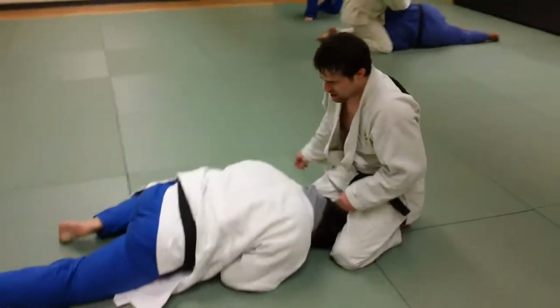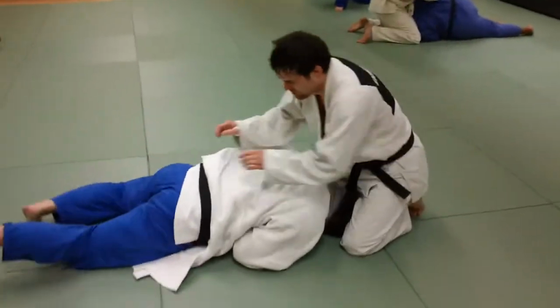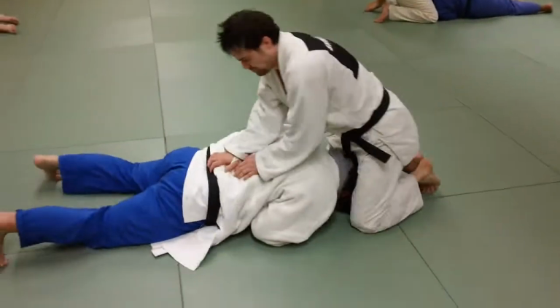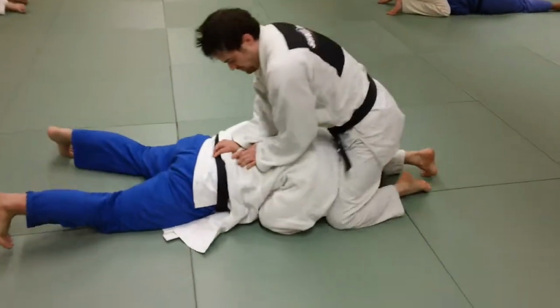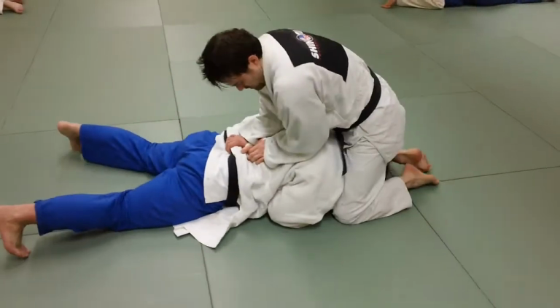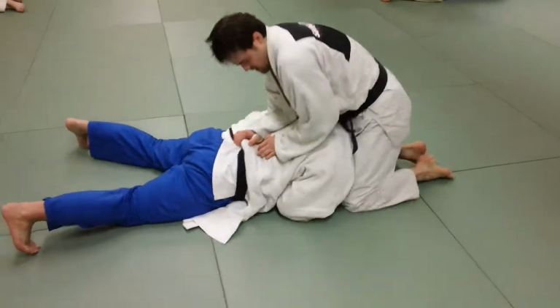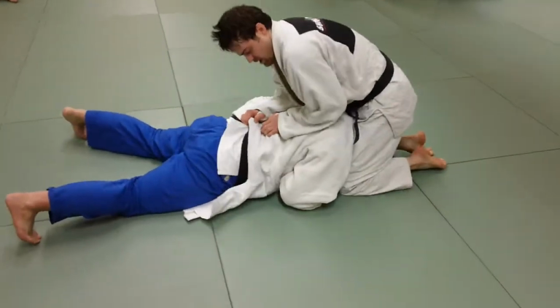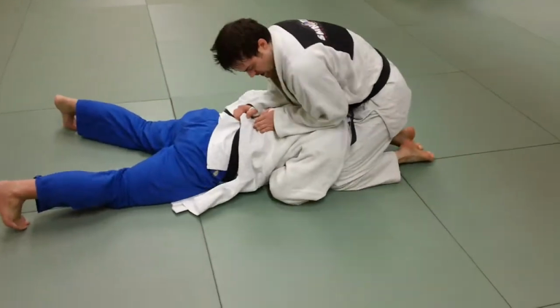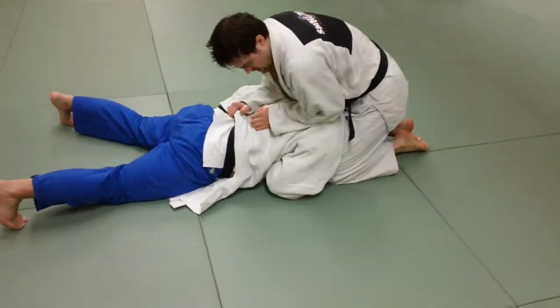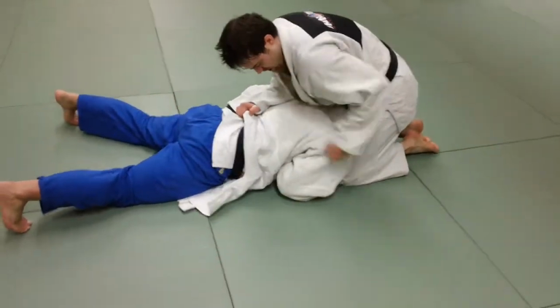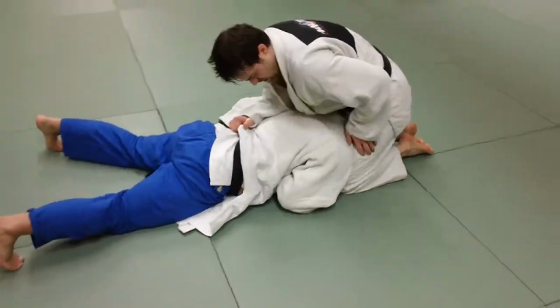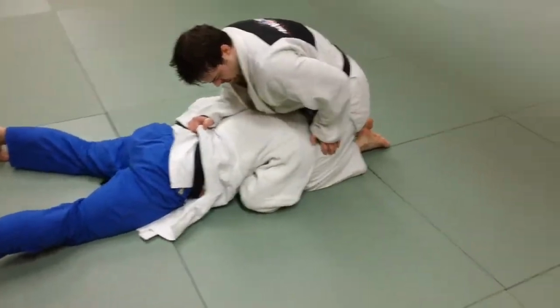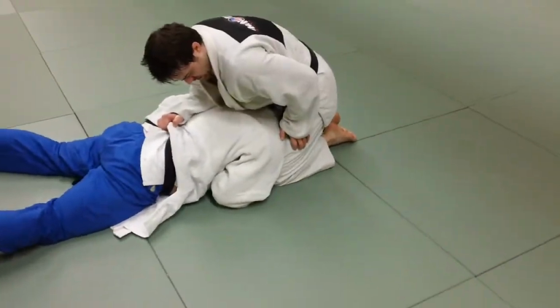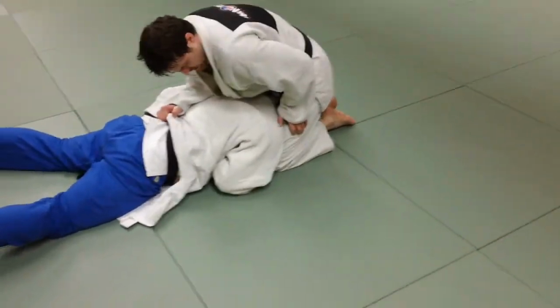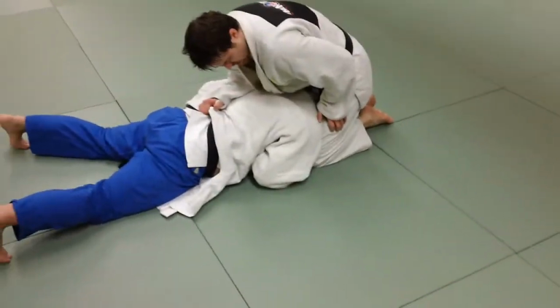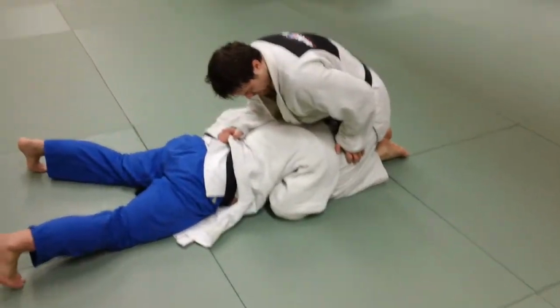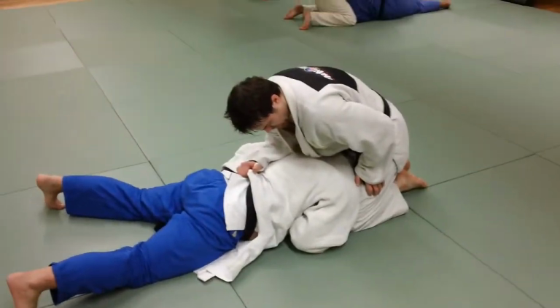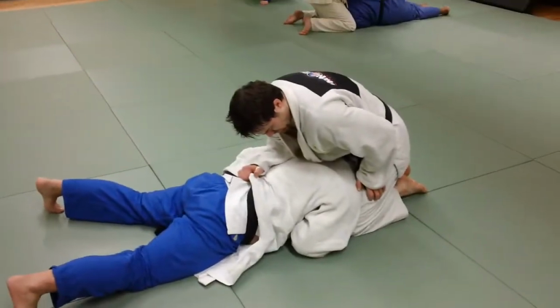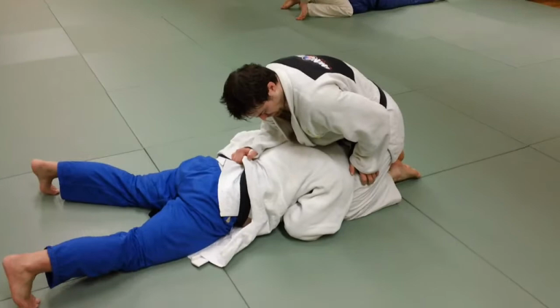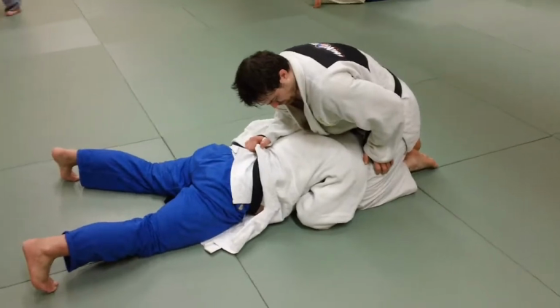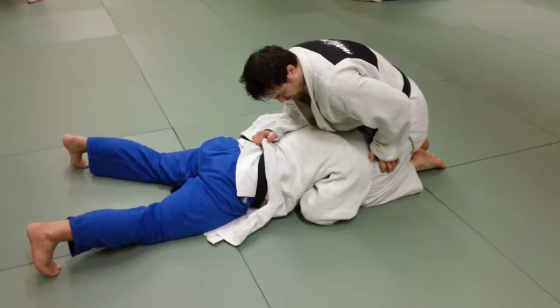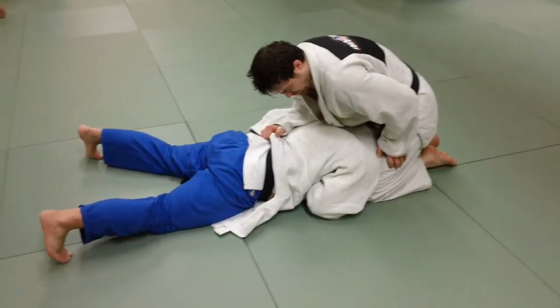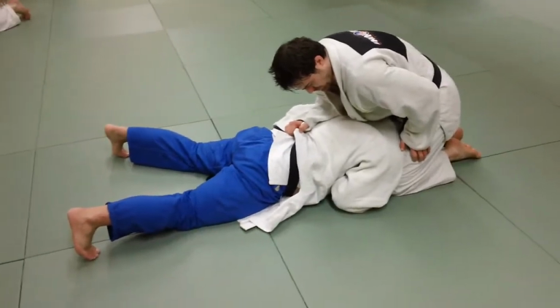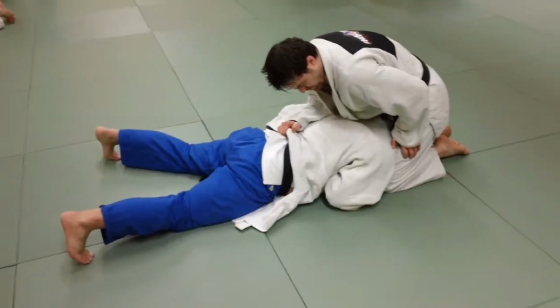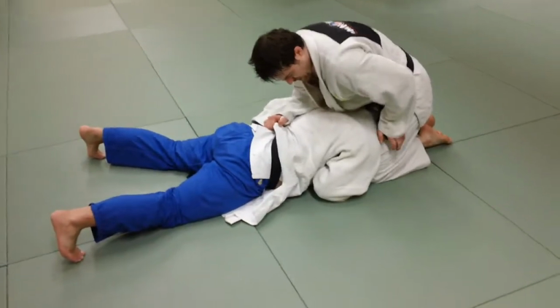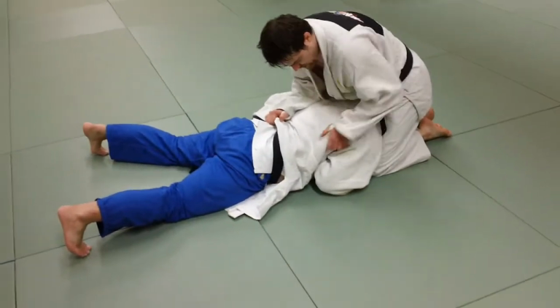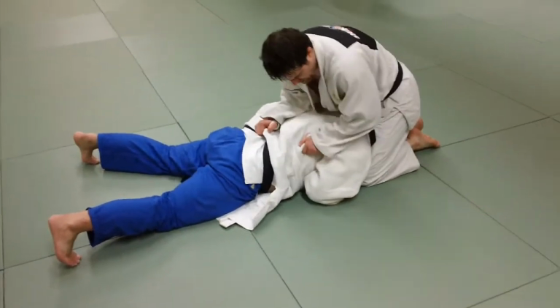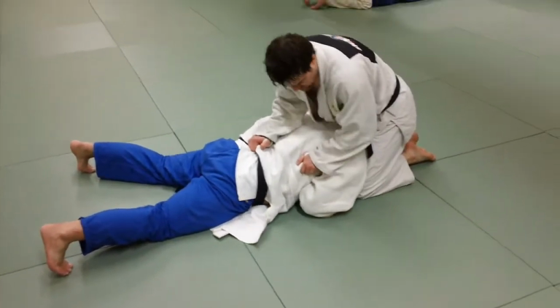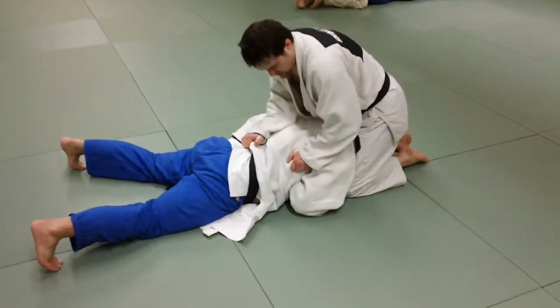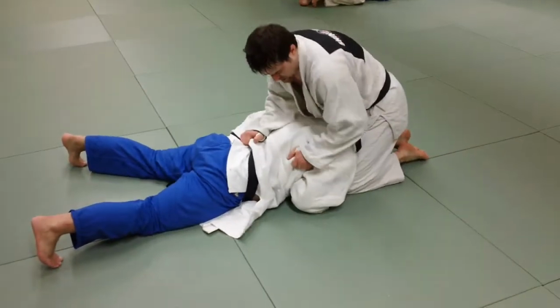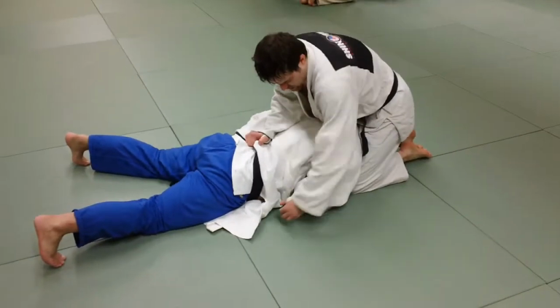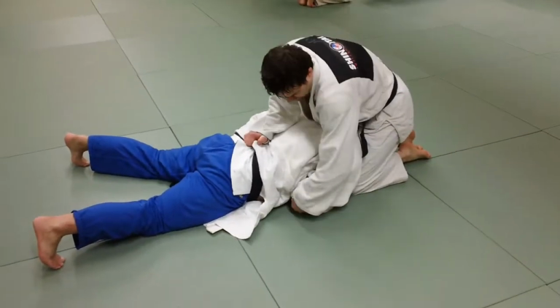We're working on a pretty nasty Udi Garami from the bottom. Derek's going to do it on Jake here — go ahead, Derek, and do your magic.